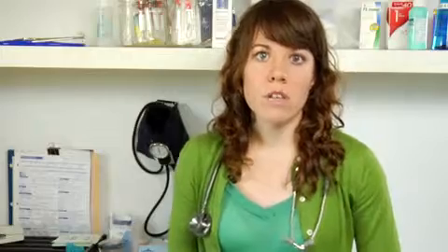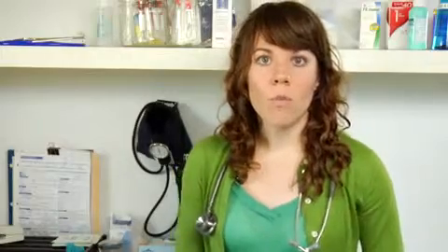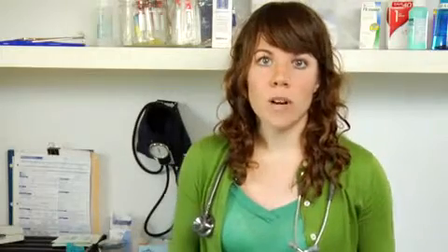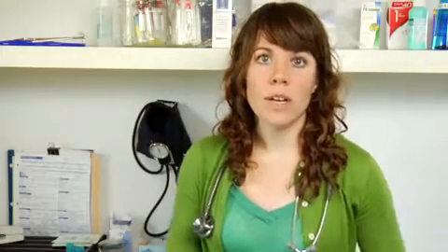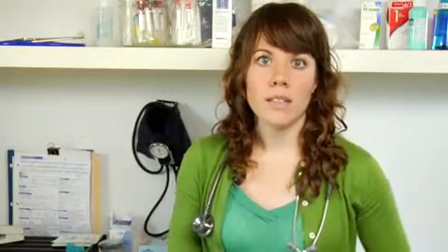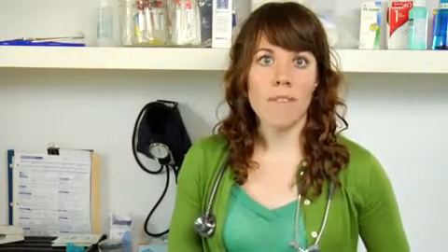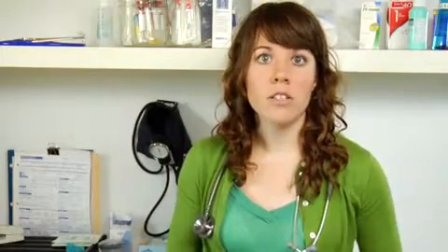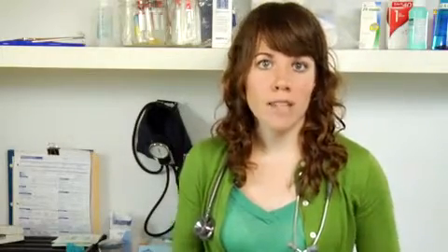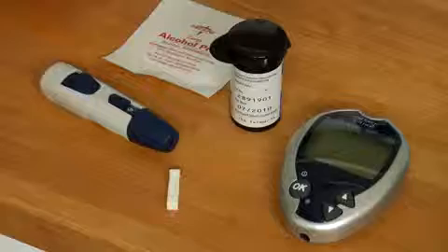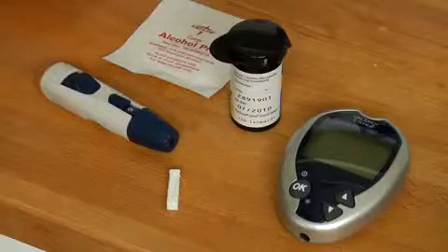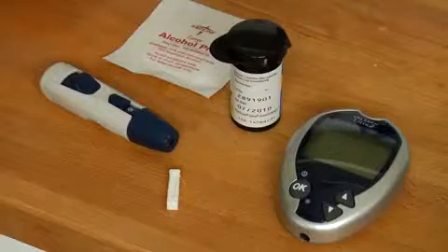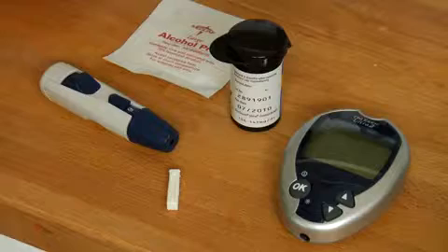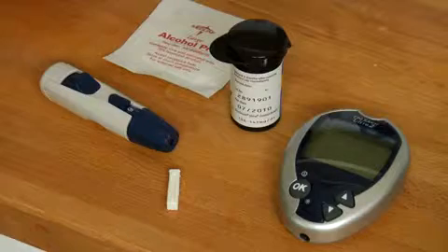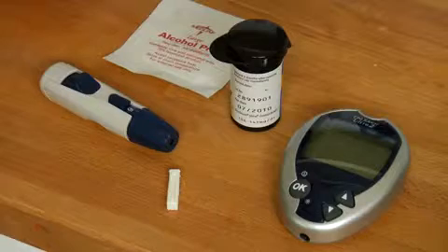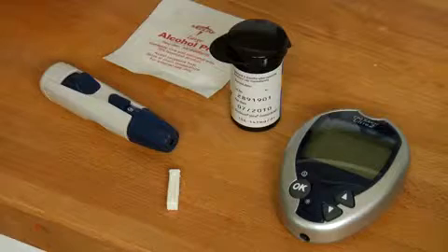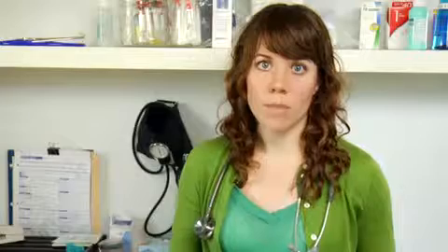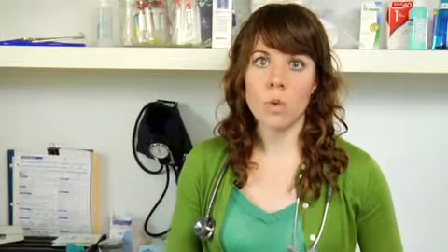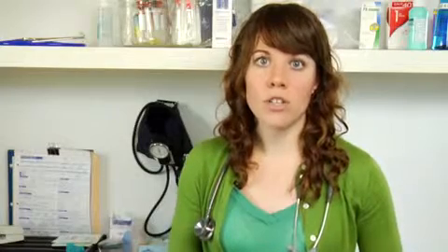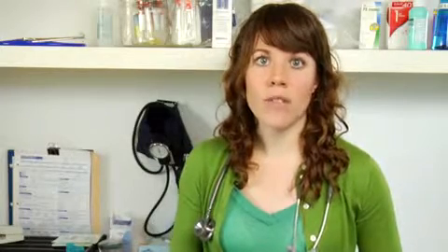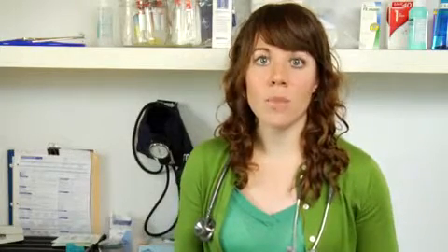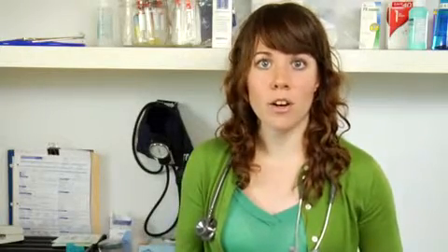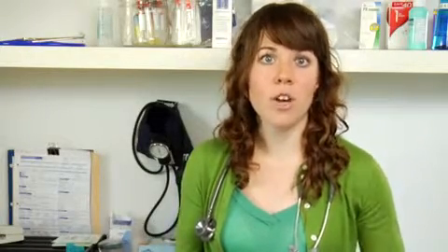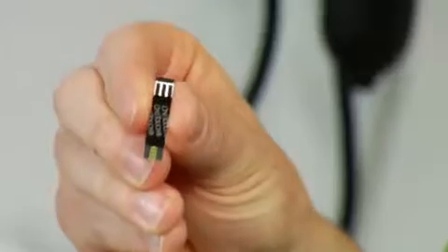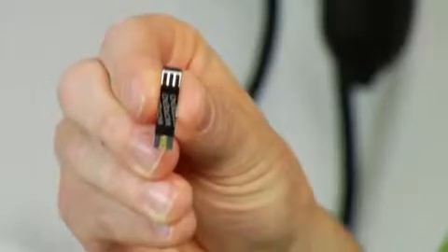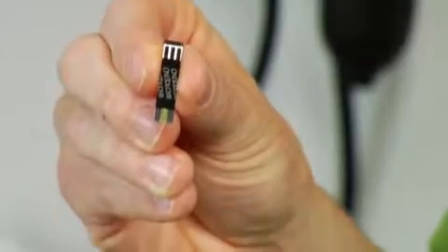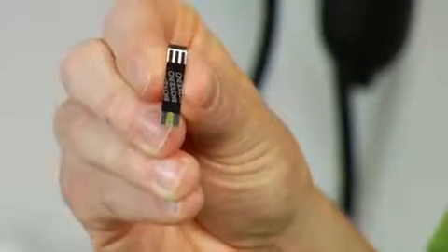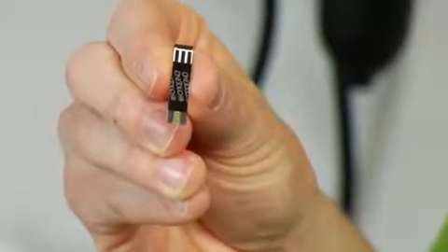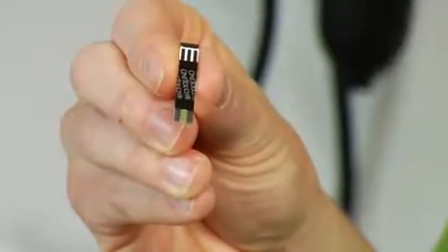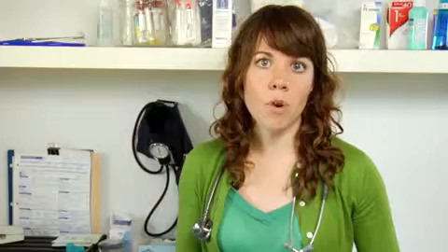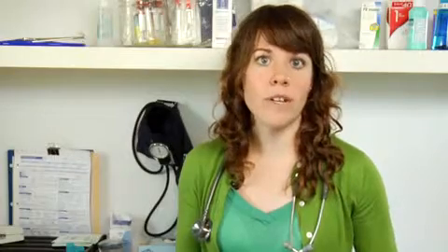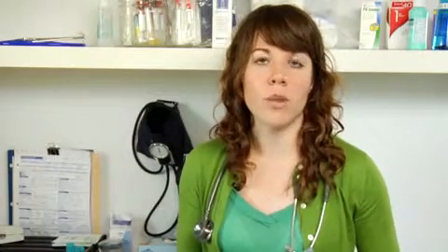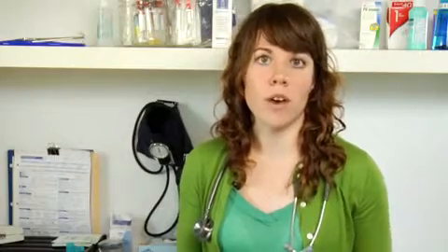What you want to do is have all of your supplies ready. If you are getting a new bottle of test strips, you want to make sure that your monitor is coded with the code on the test strips — that's important to do when you turn your monitor on.